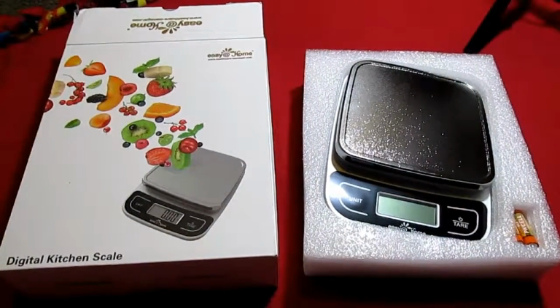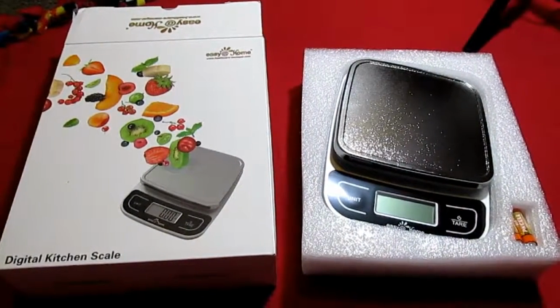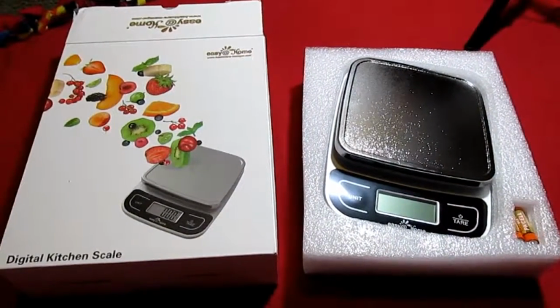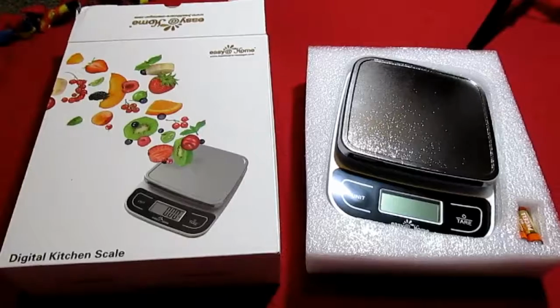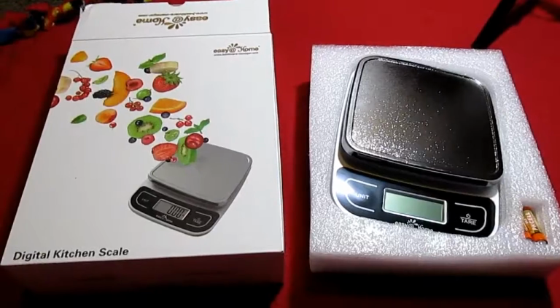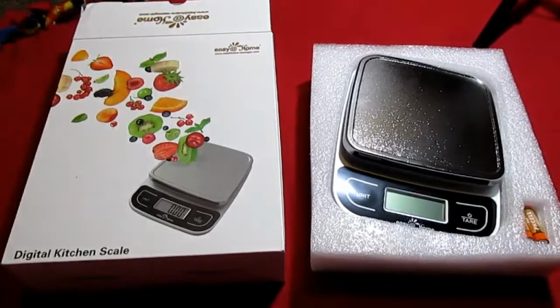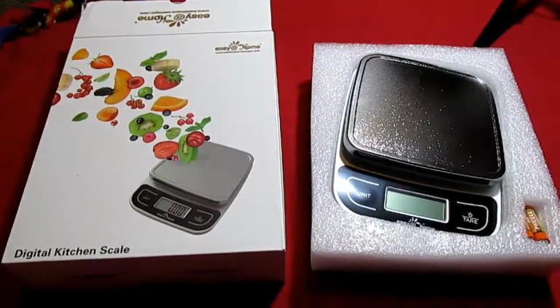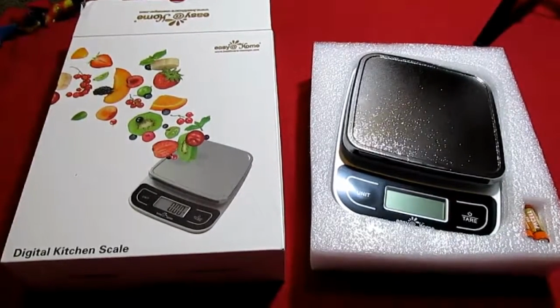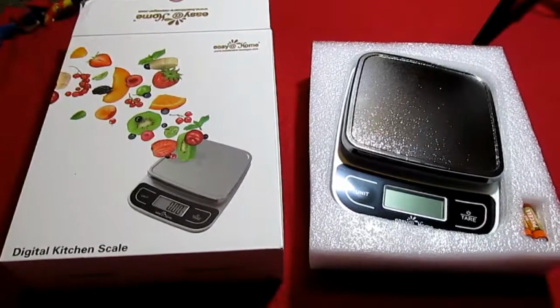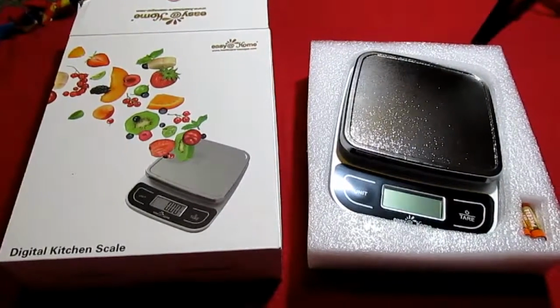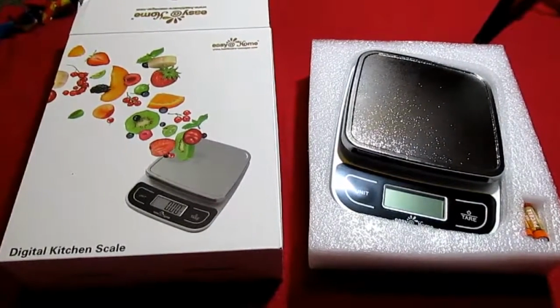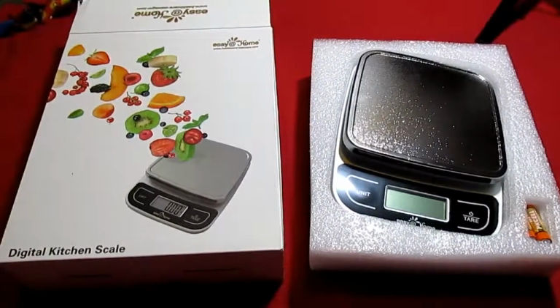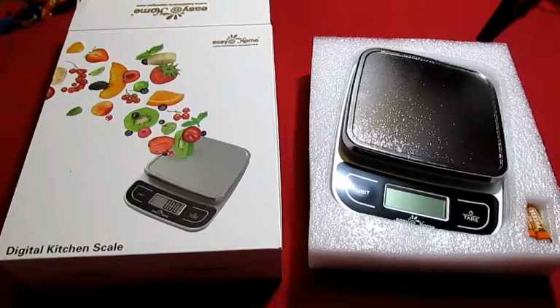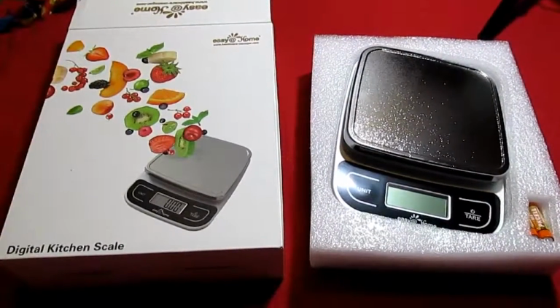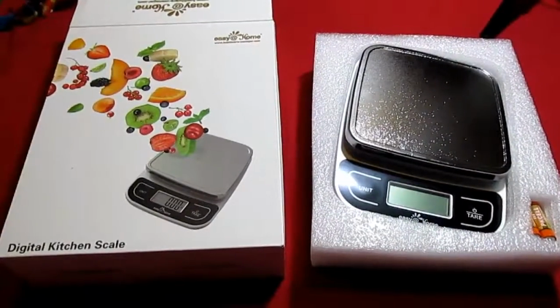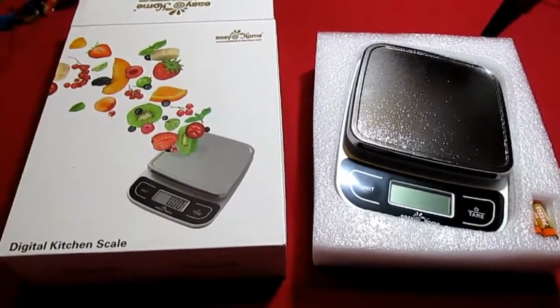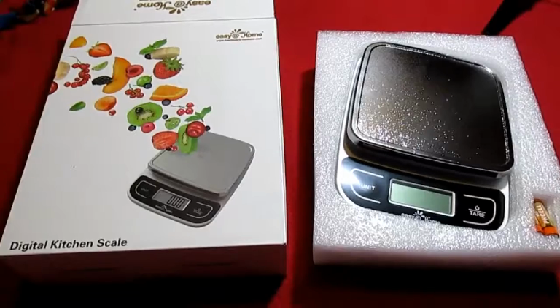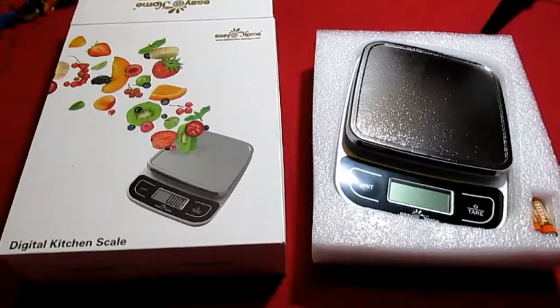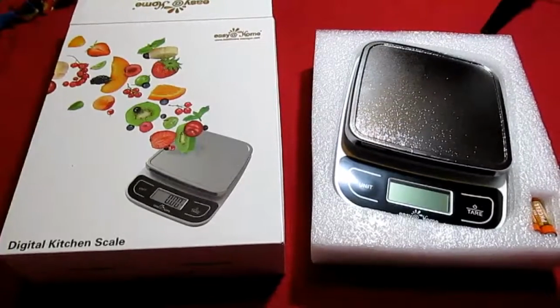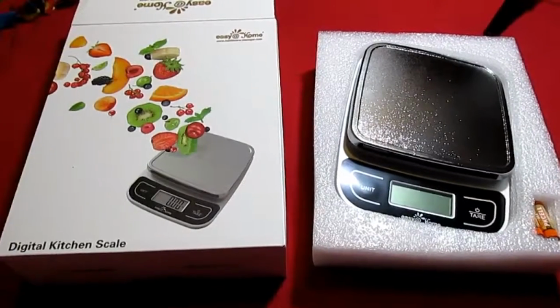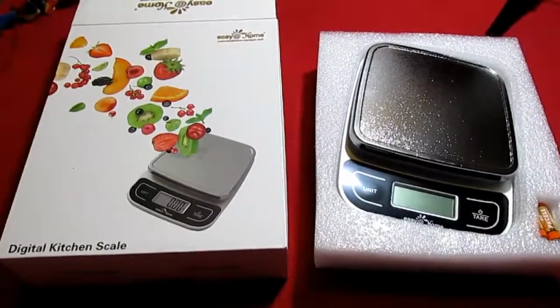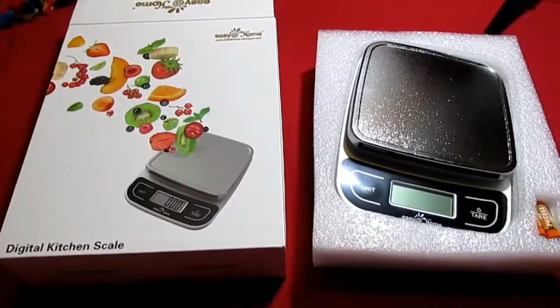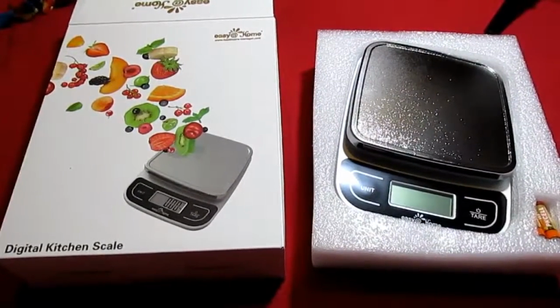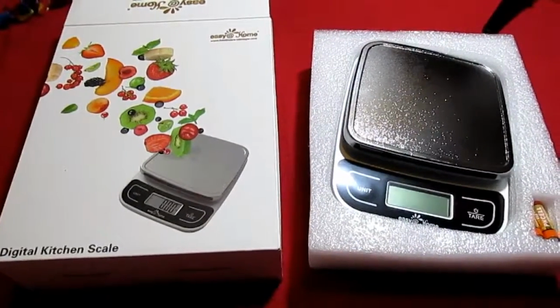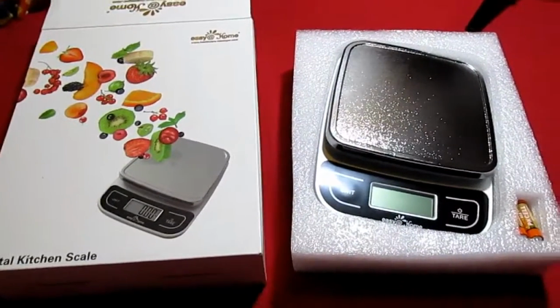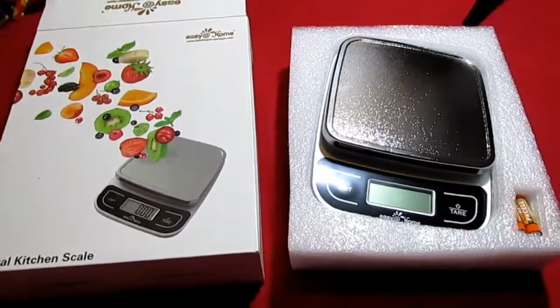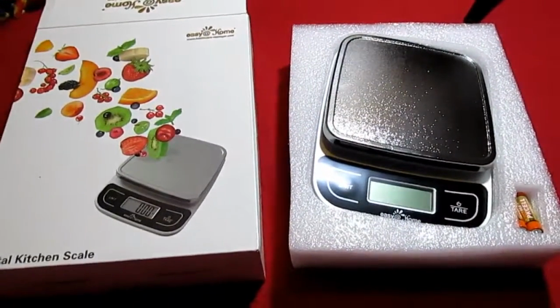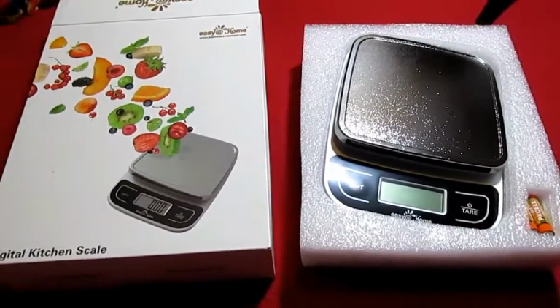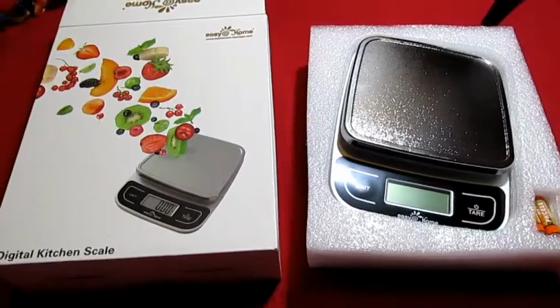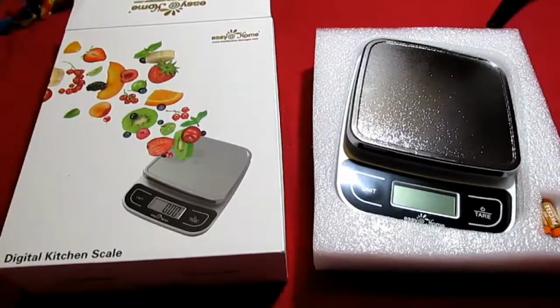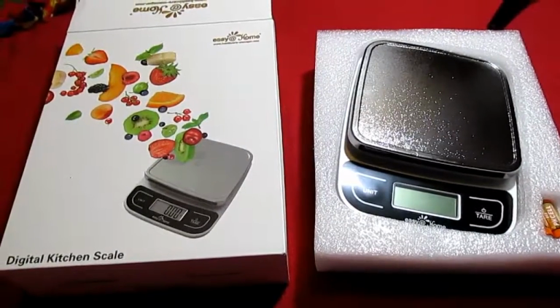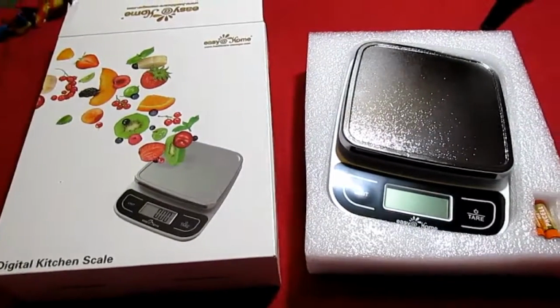Hi everybody, Tina here from Tina's Coupon Swap and Reviews. Today I am bringing you a review from Easy at Home, and this is their digital kitchen scale.